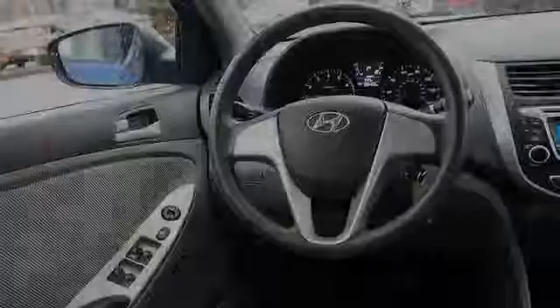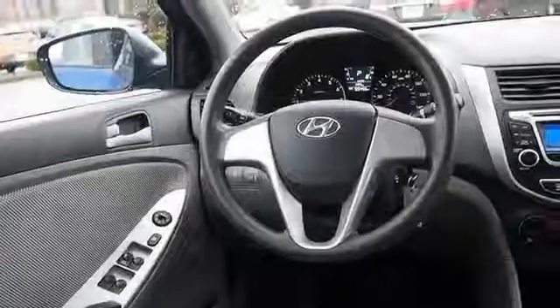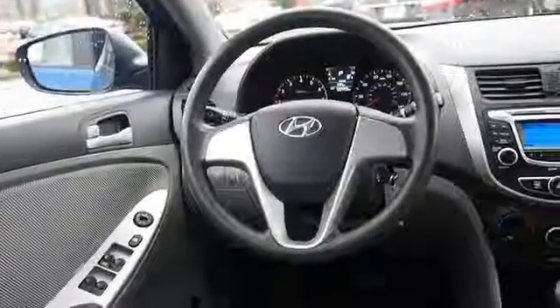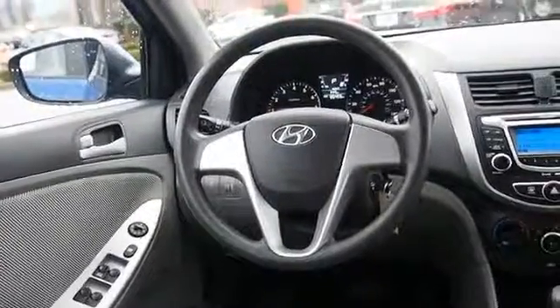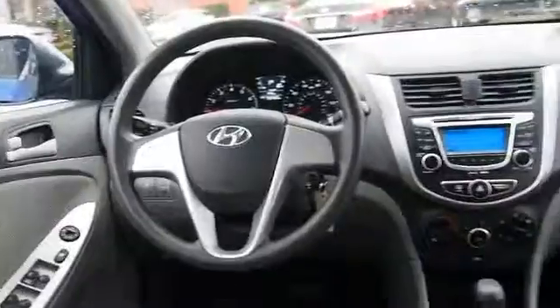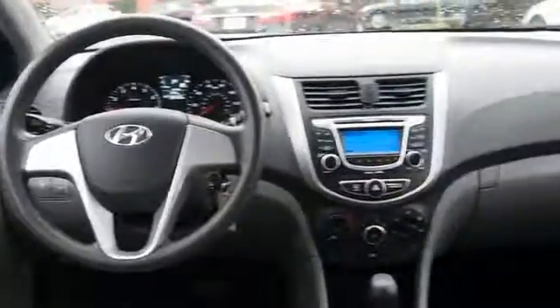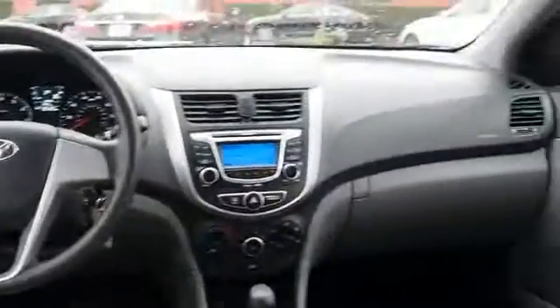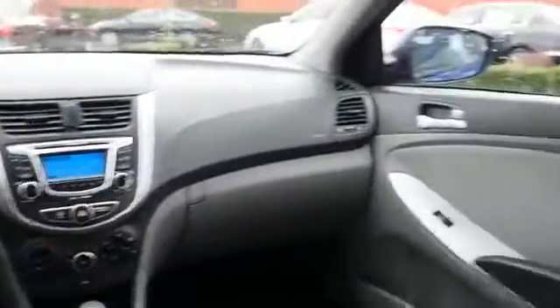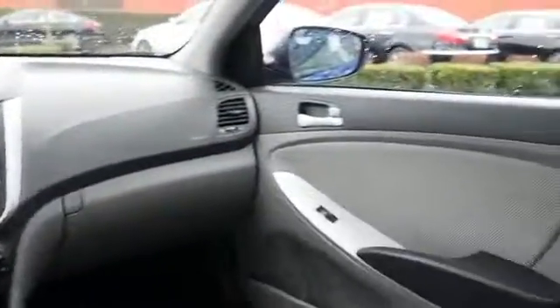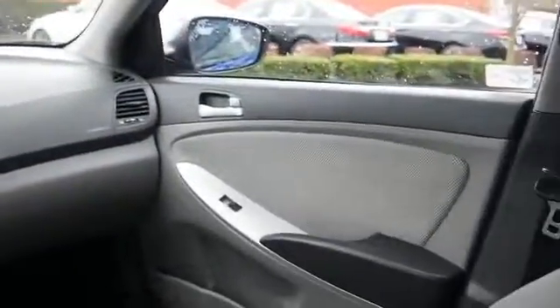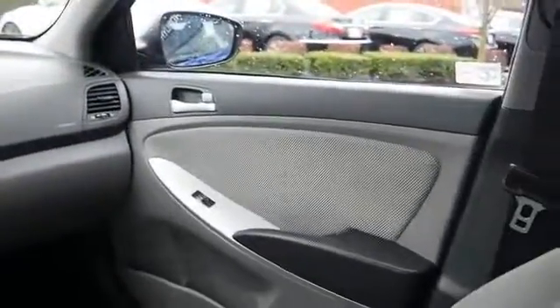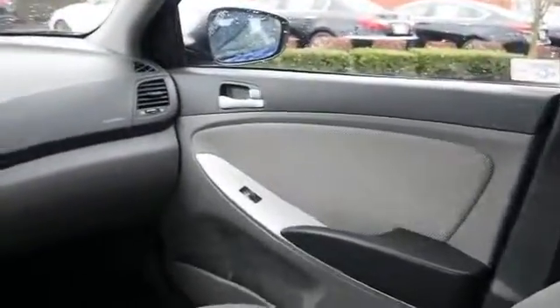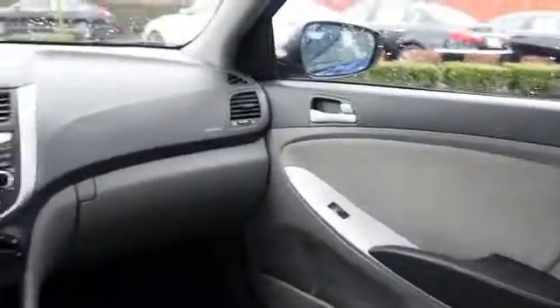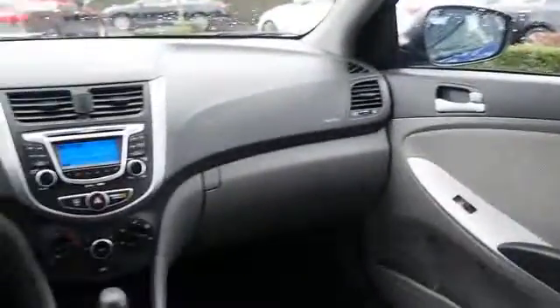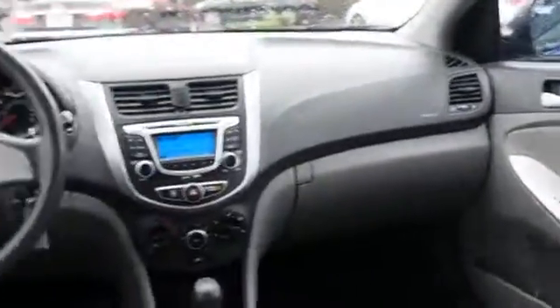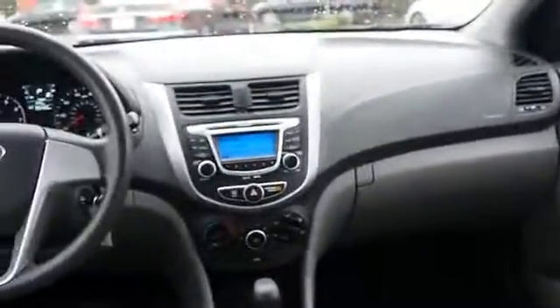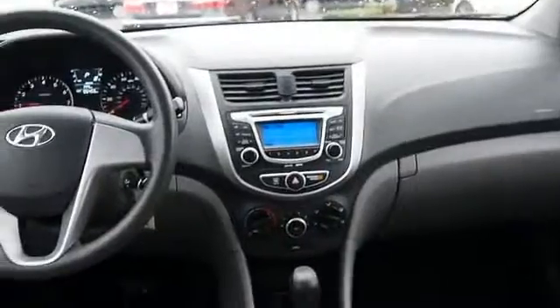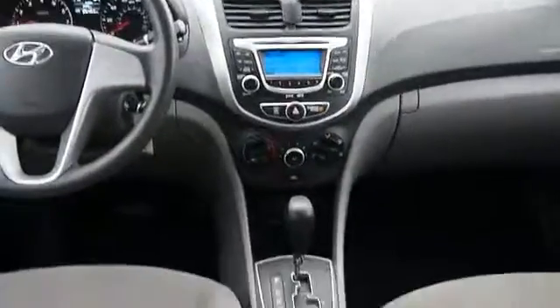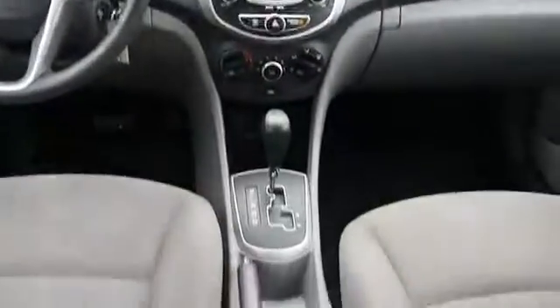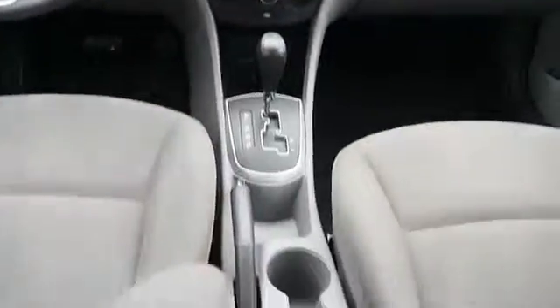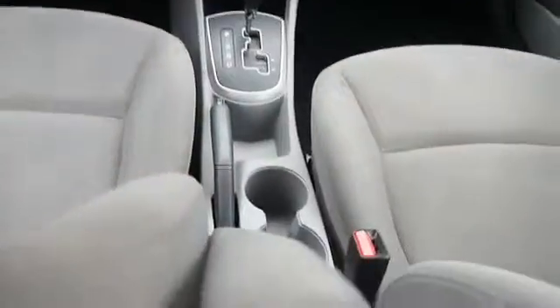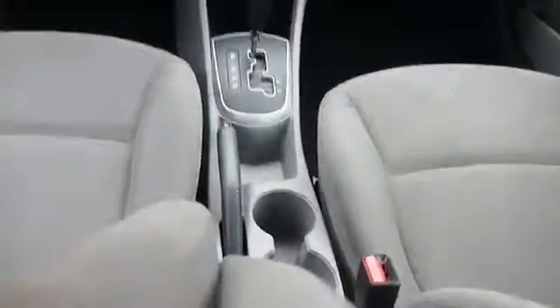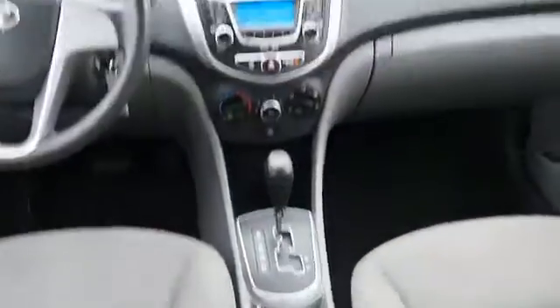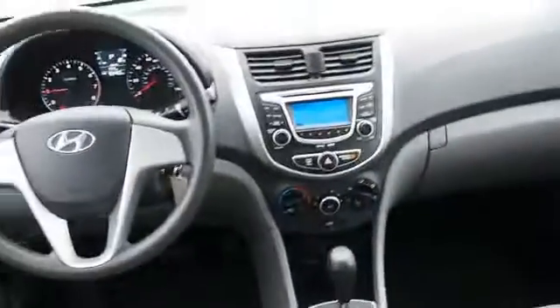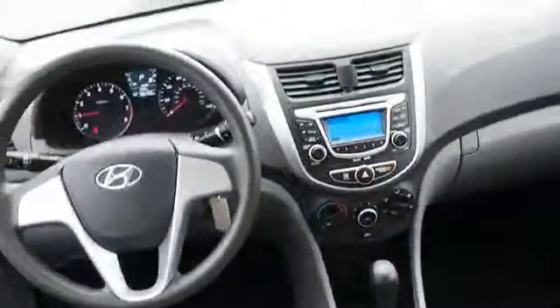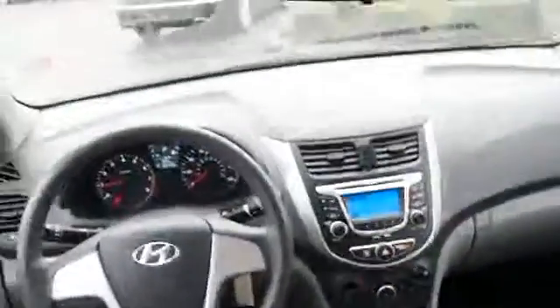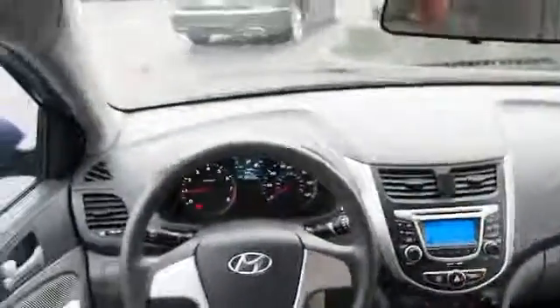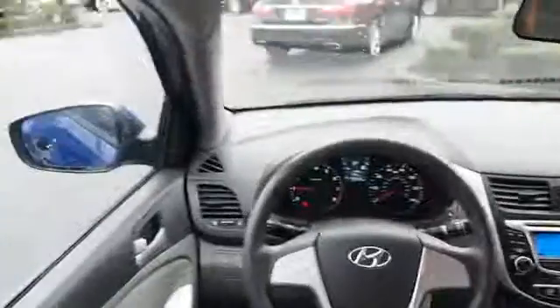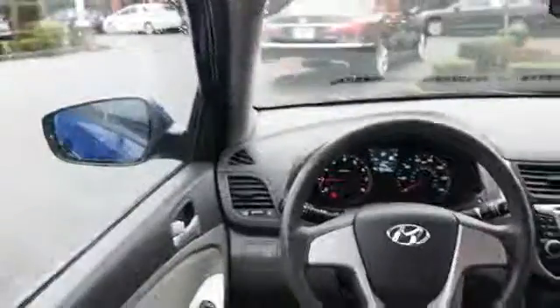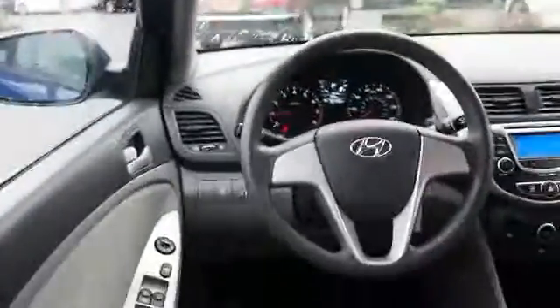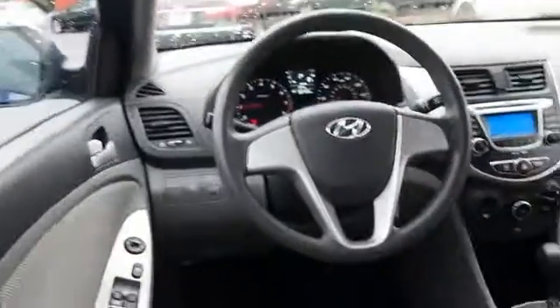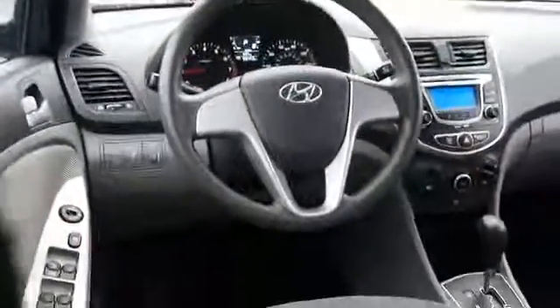Inside you'll find curtain head airbags, front airbags, side airbags, low tire pressure warning, child safety locks, a trip computer, child restraint seats, power outlets, power door locks, and power steering.